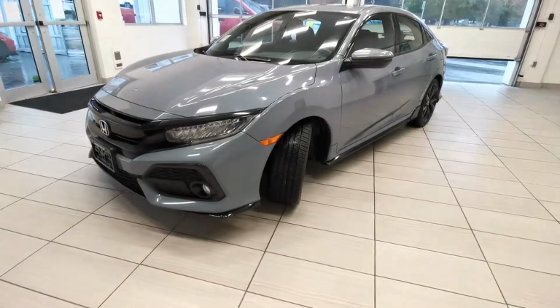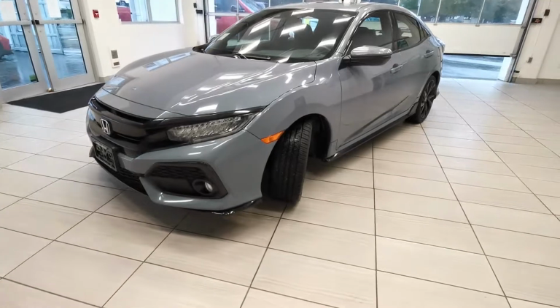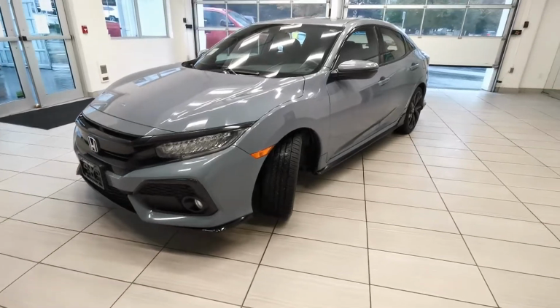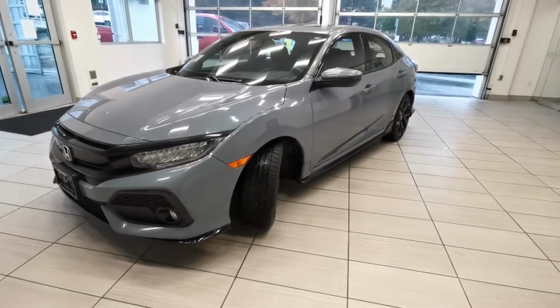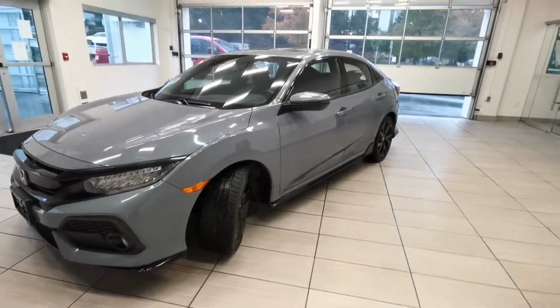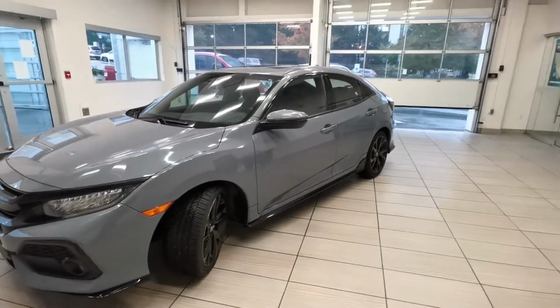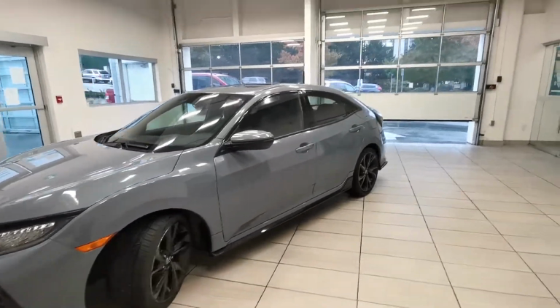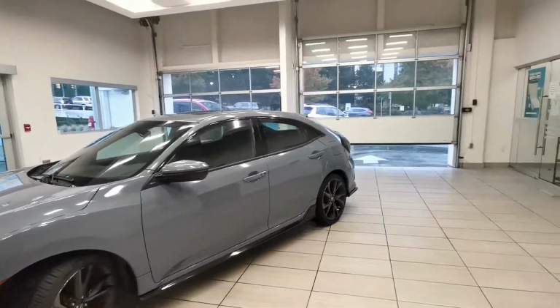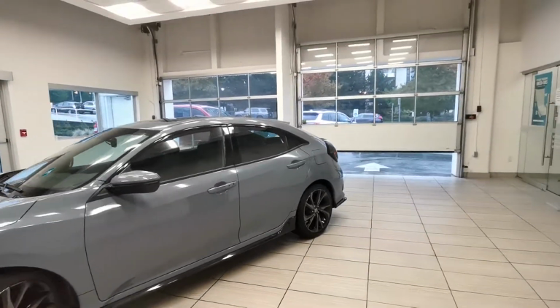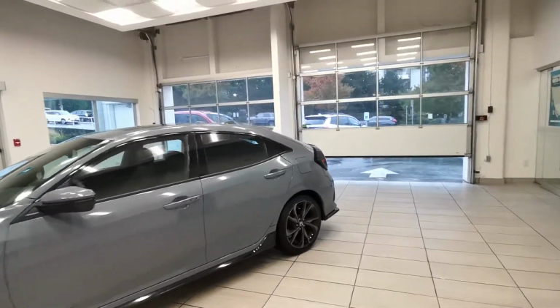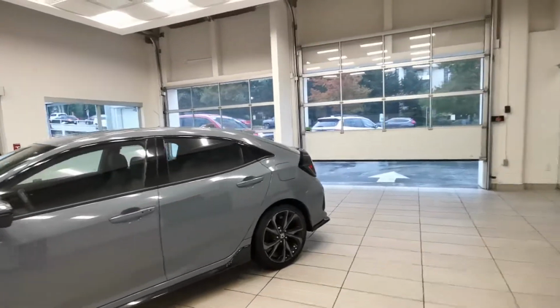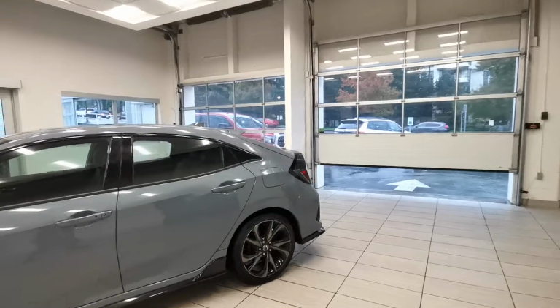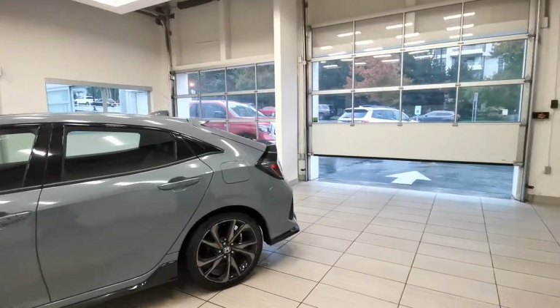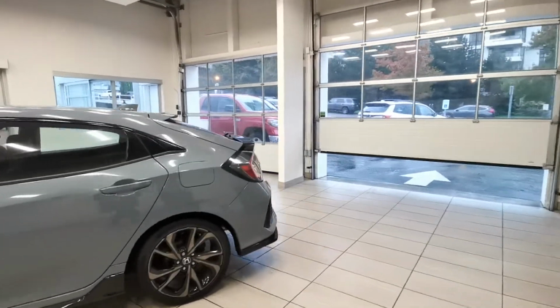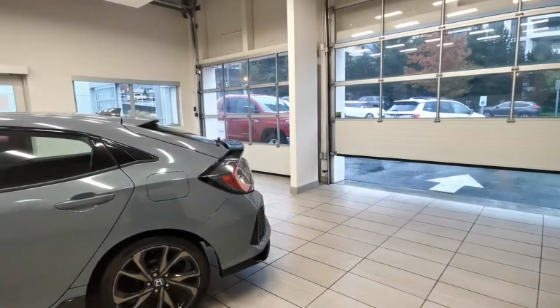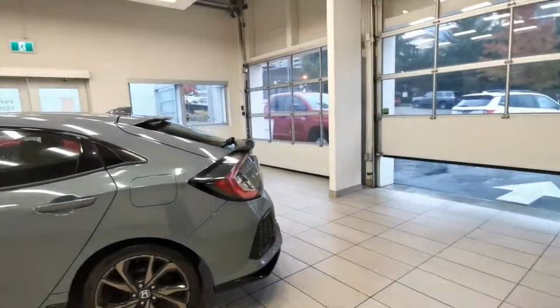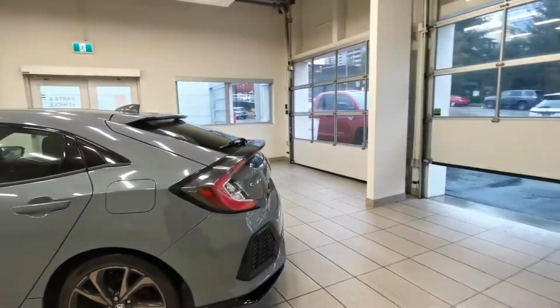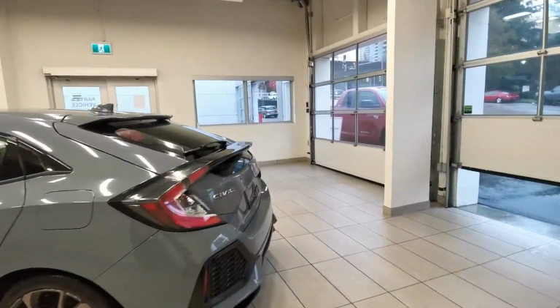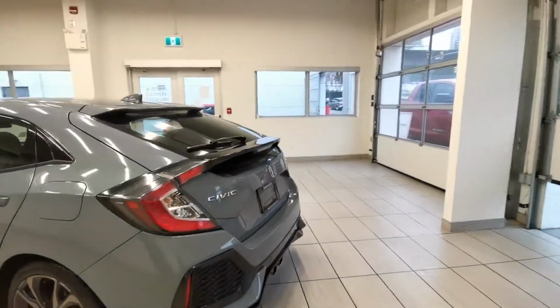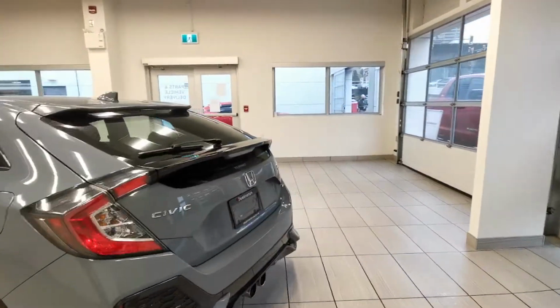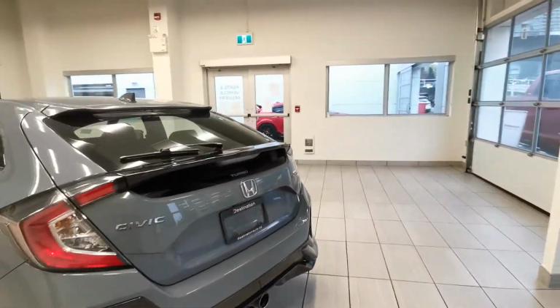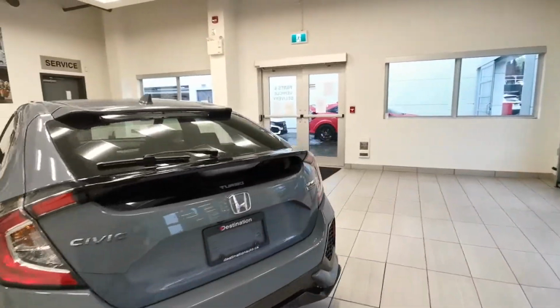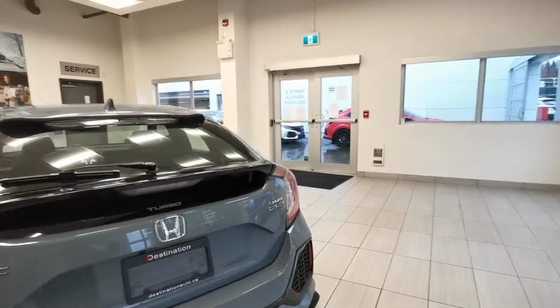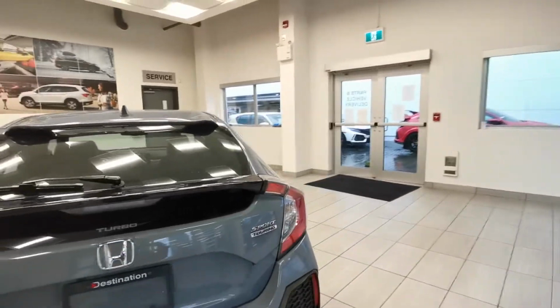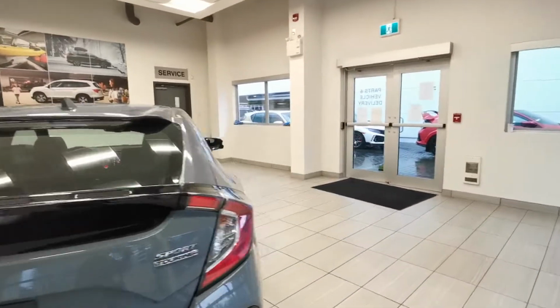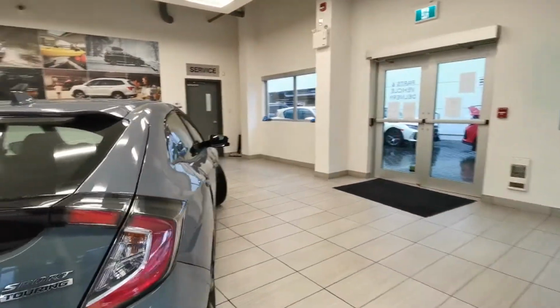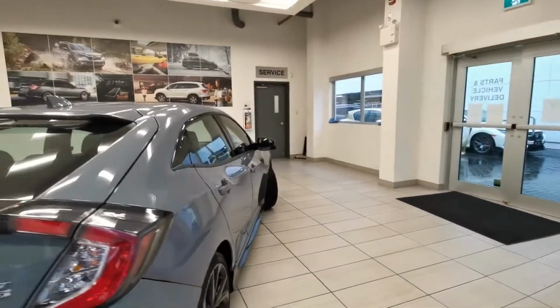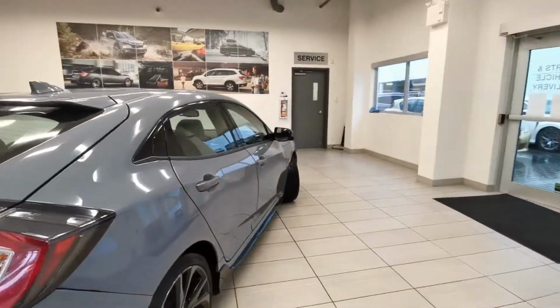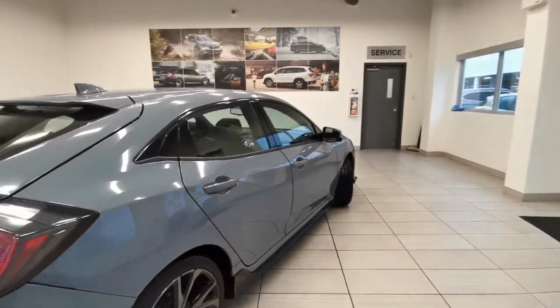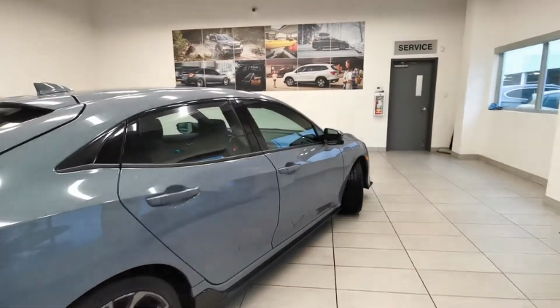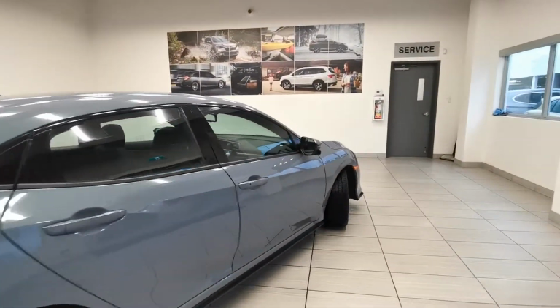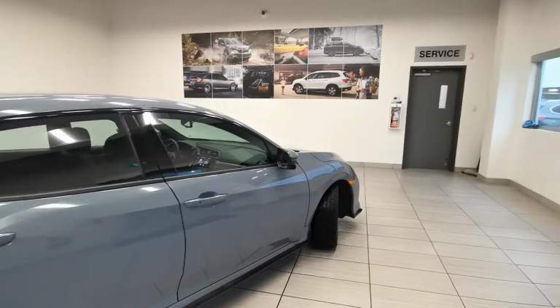Let's check out this 2017 Honda Civic Hatchback Sport Touring — manual transmission from Destination Honda Burnaby. It's definitely a fun to drive car and it's fully loaded with lane watch camera, leather, sunroof, and it's Honda certified.